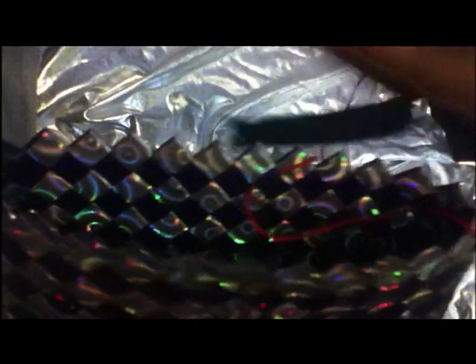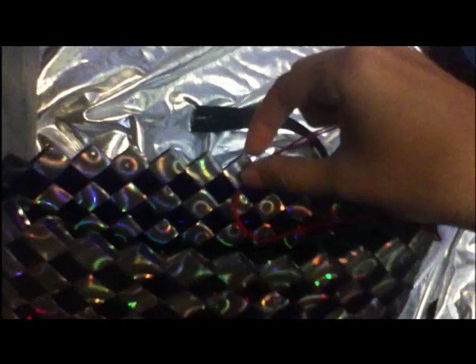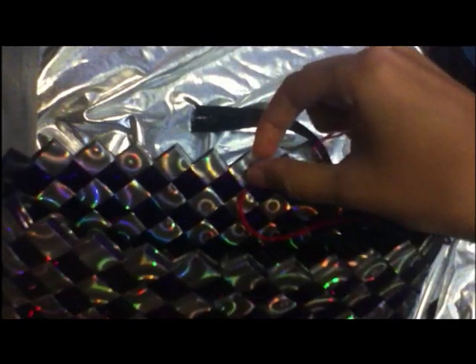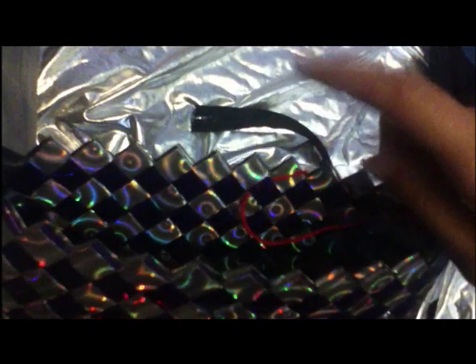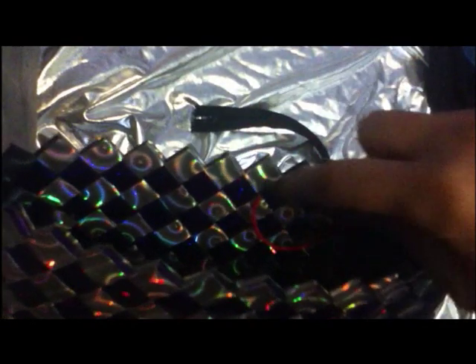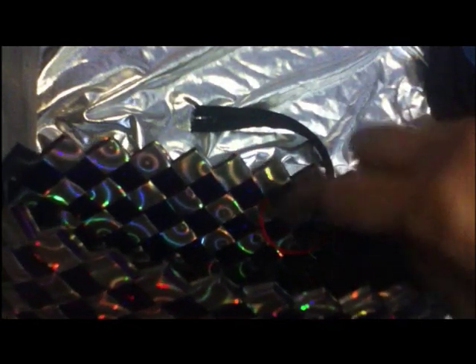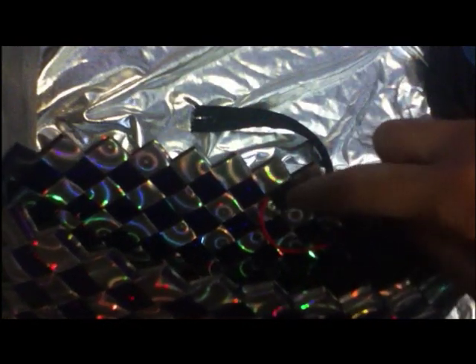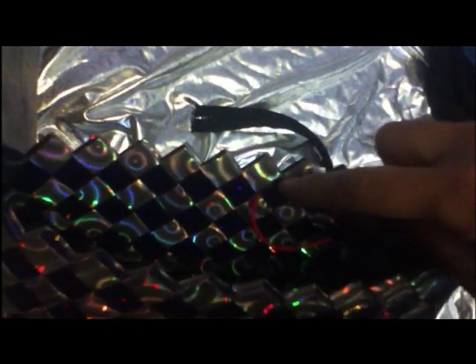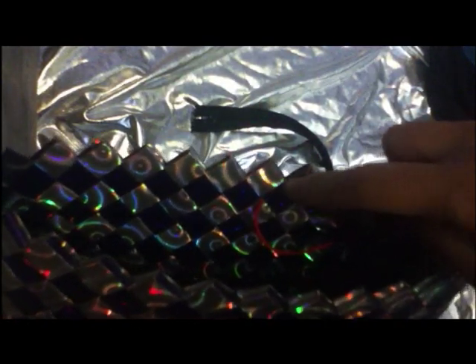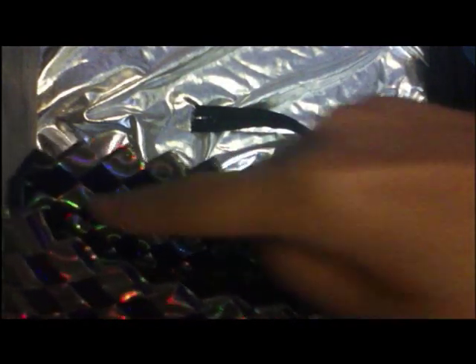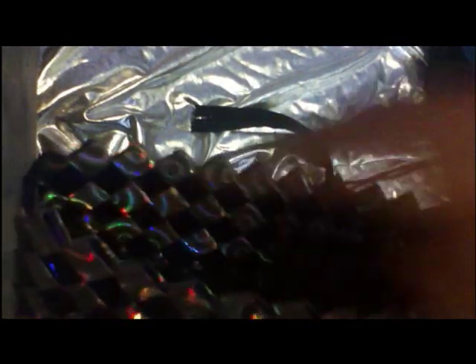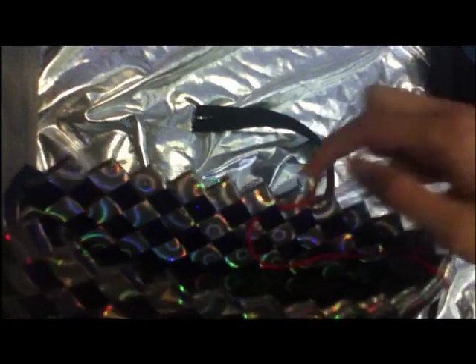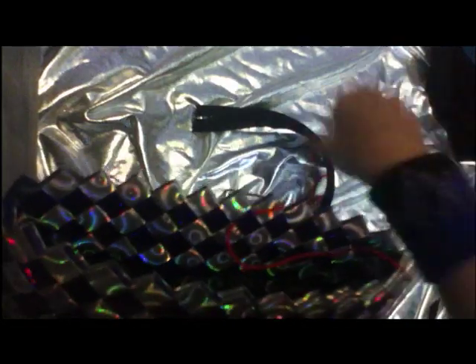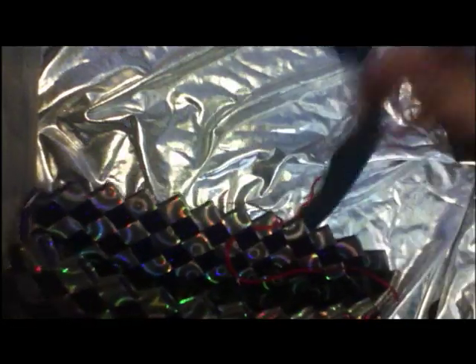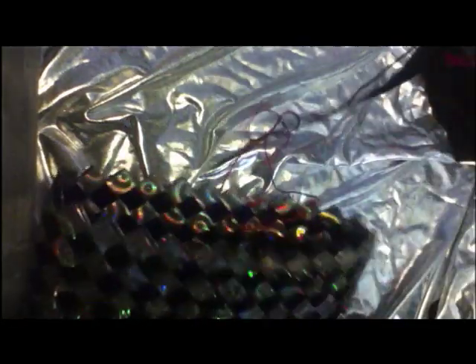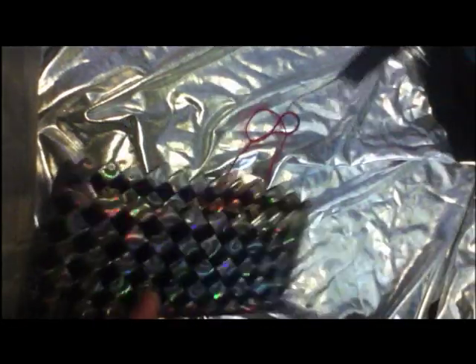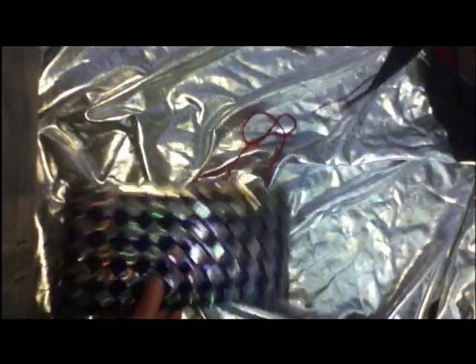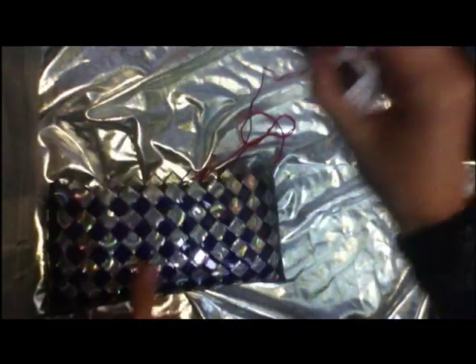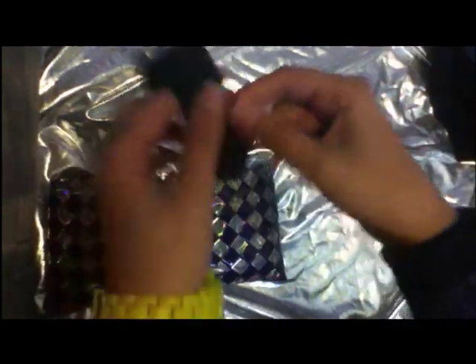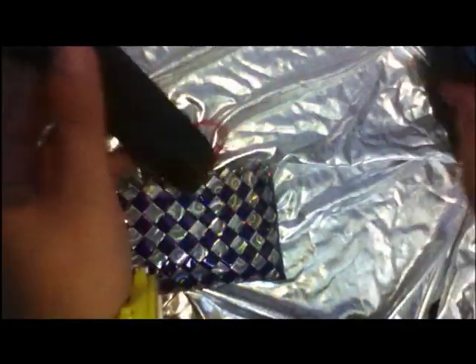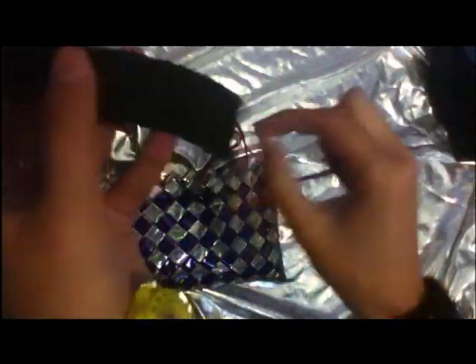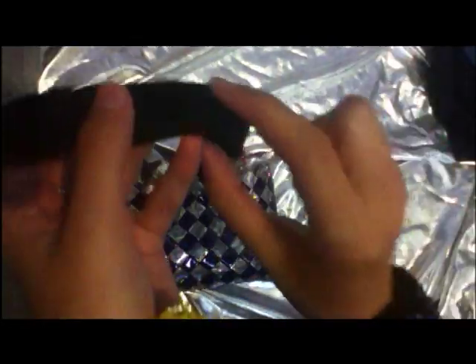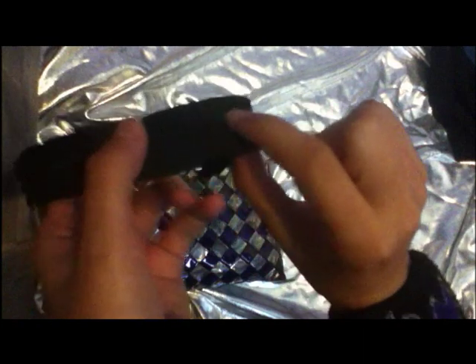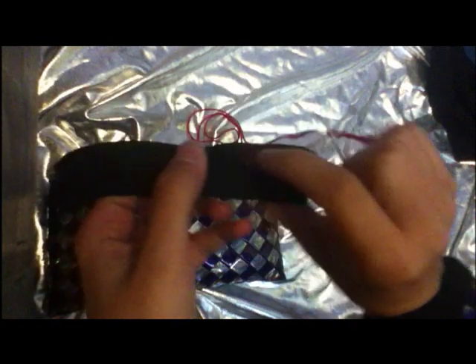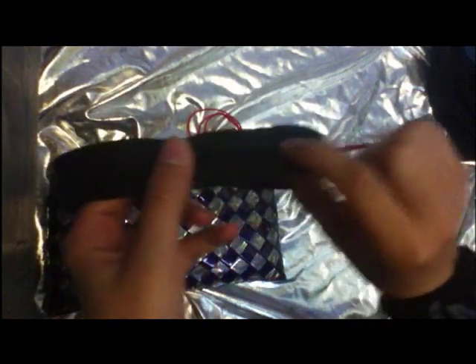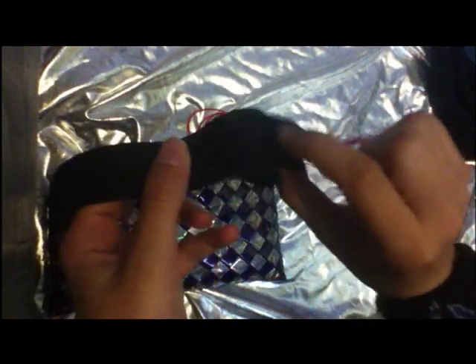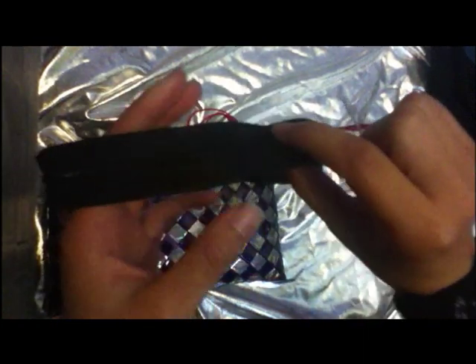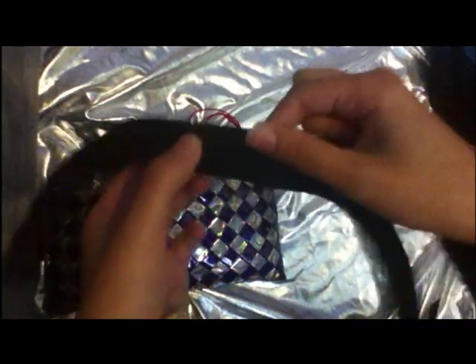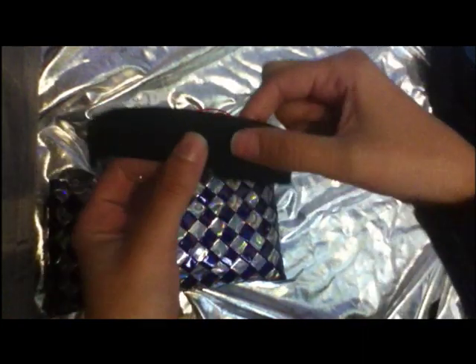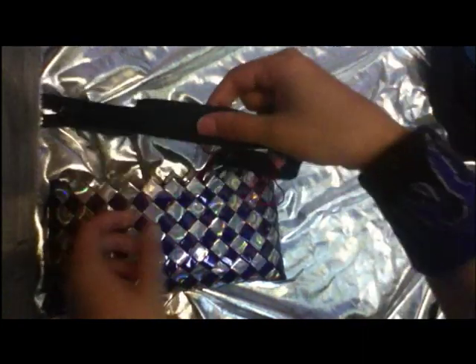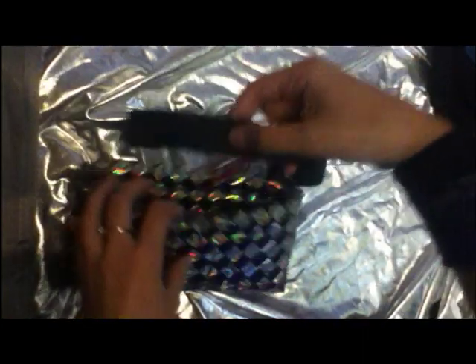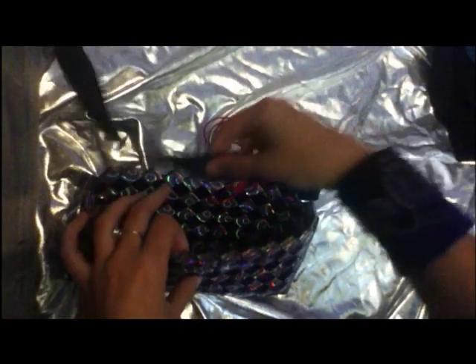Always start in the middle of the bag as well, because when you have to tie the knot up in the end, it's easier than trying to get it in one of the corners. So you get the zip. This is the side you're going to be seeing on the outside, so you want to turn it over so you've got the inside.